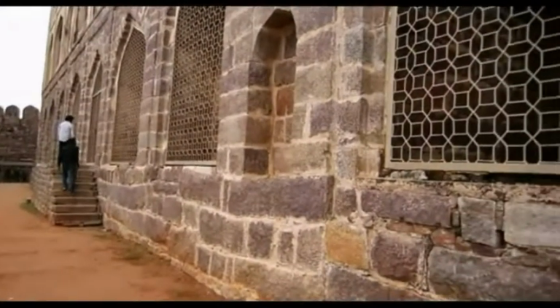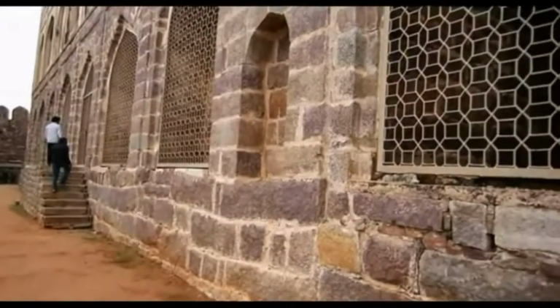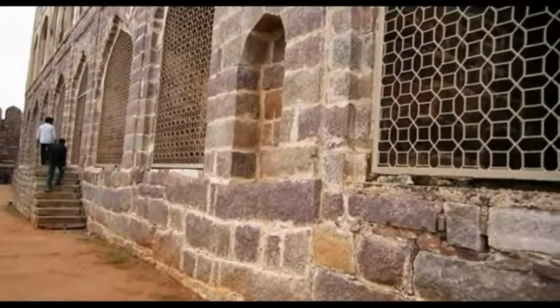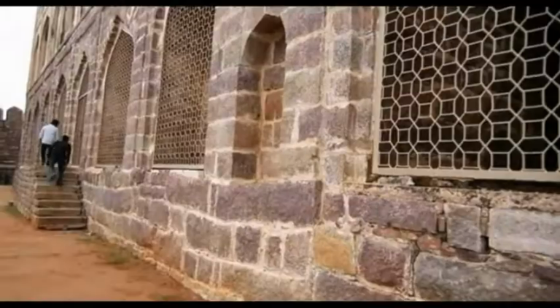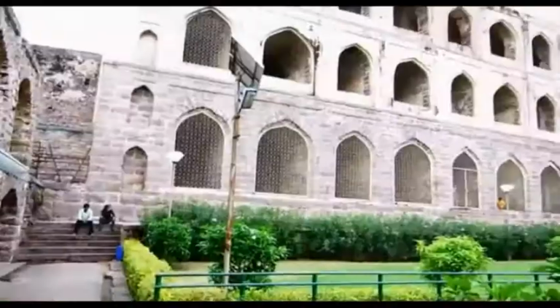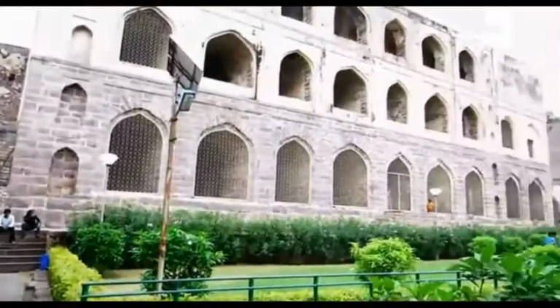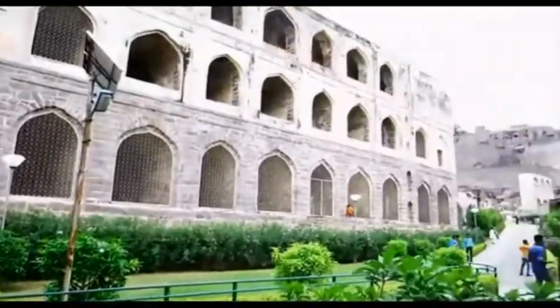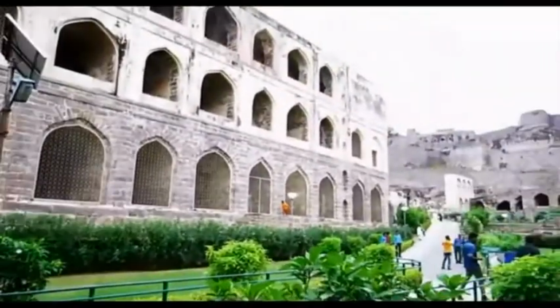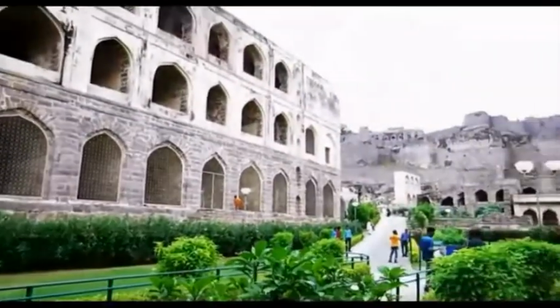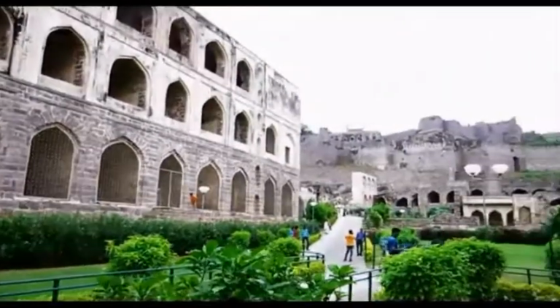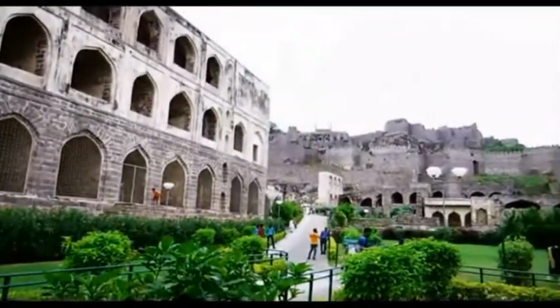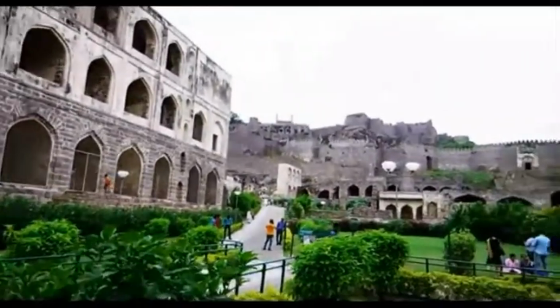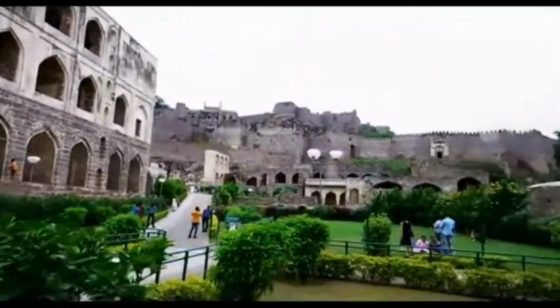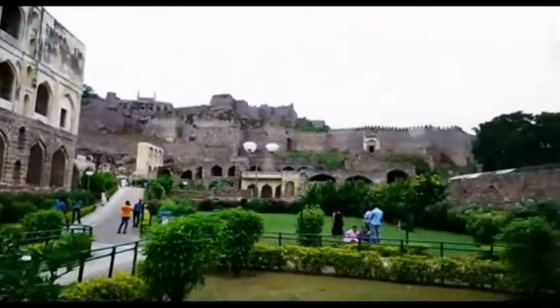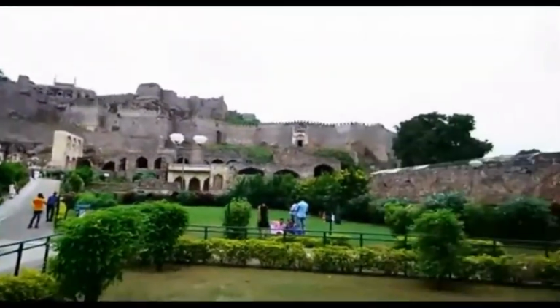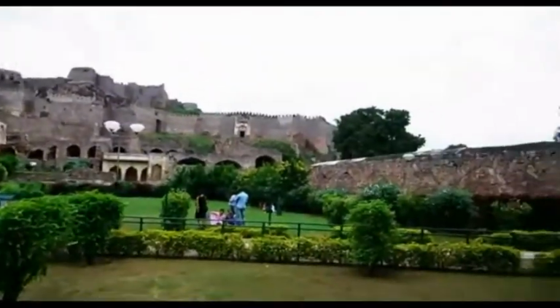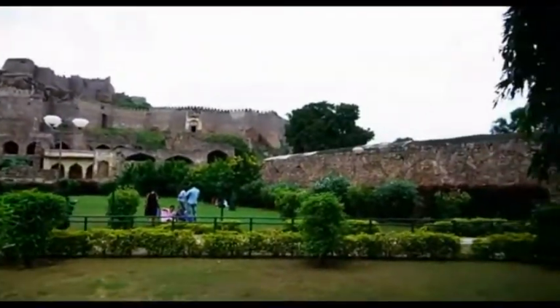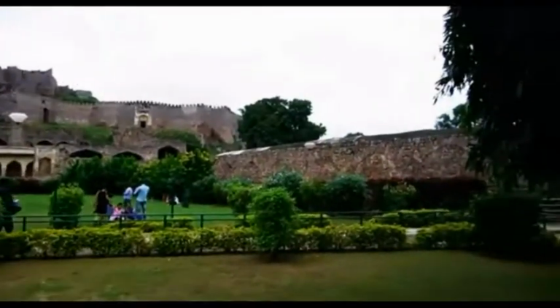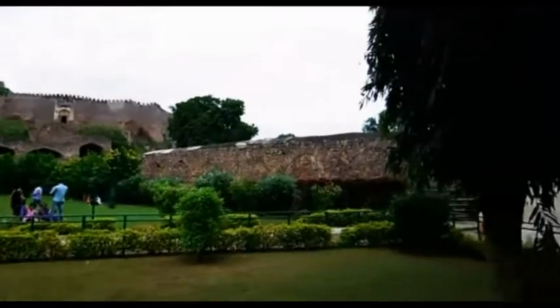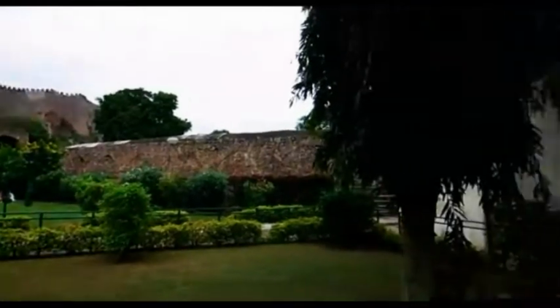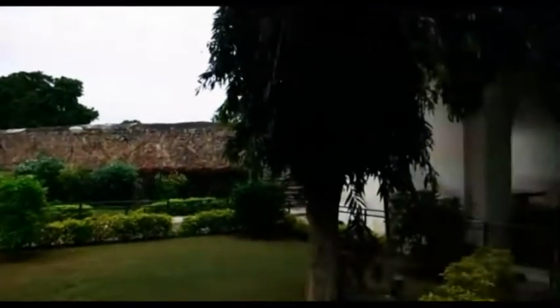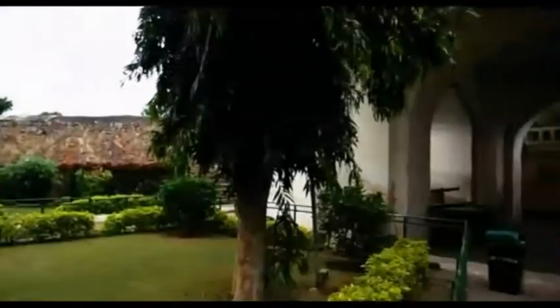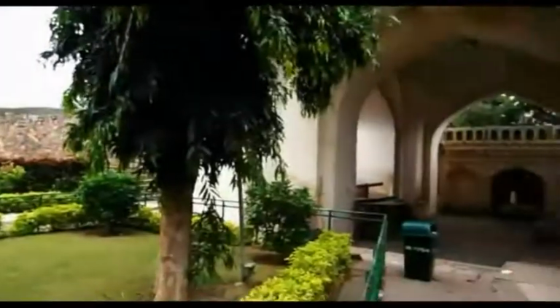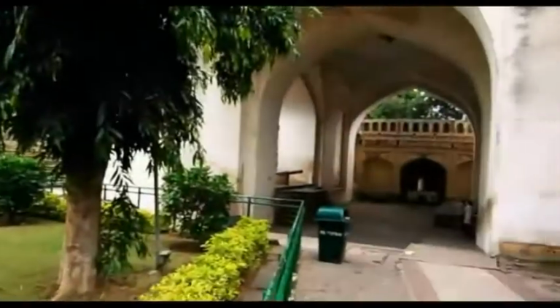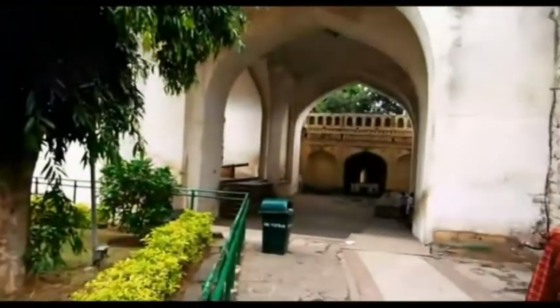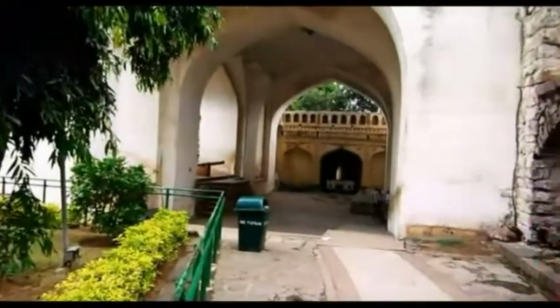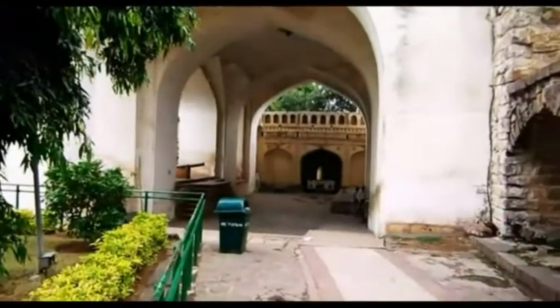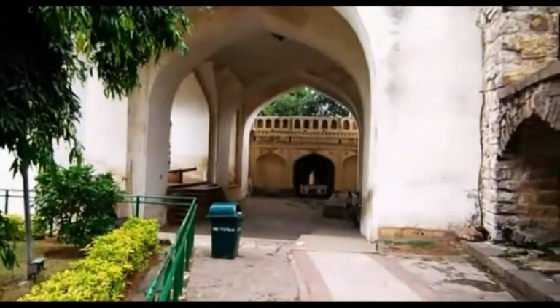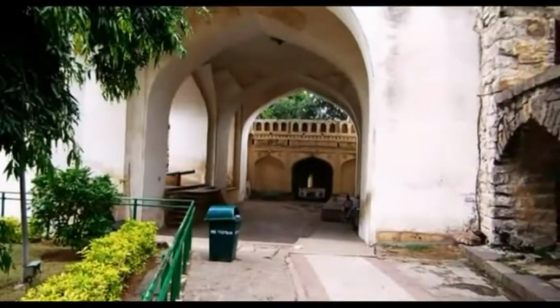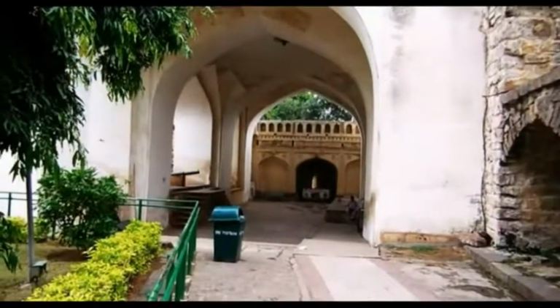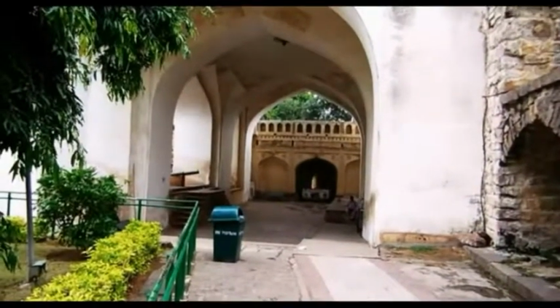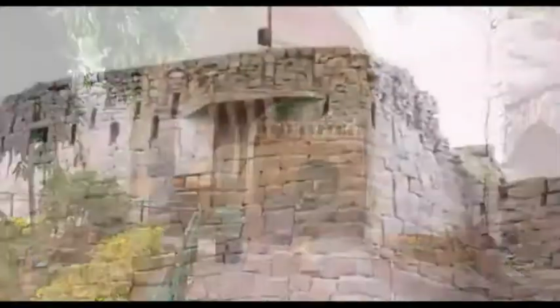The graceful gardens of the fort may have lost their grandeur for which they were known 400 years ago, yet to walk in these former gardens should be in your schedule when exploring the past glories of Golconda Fort.